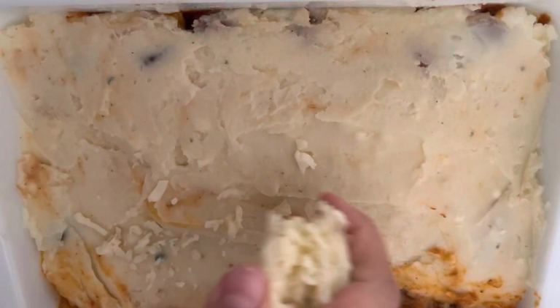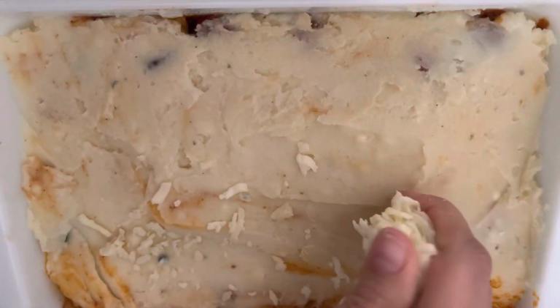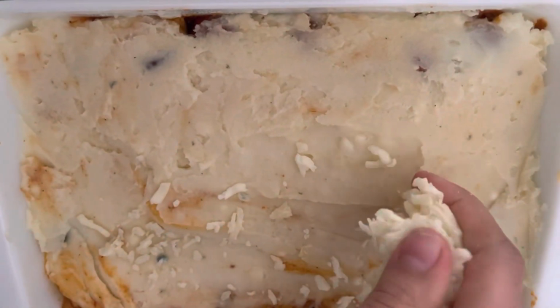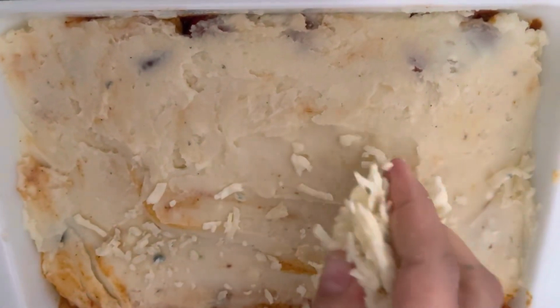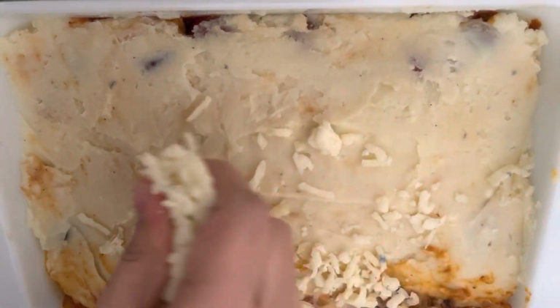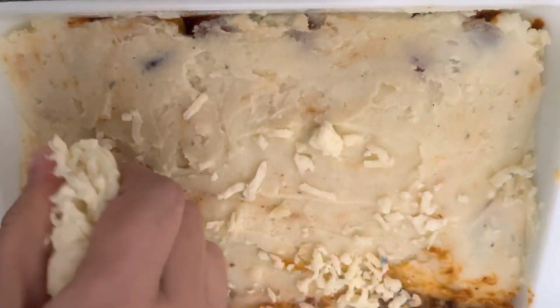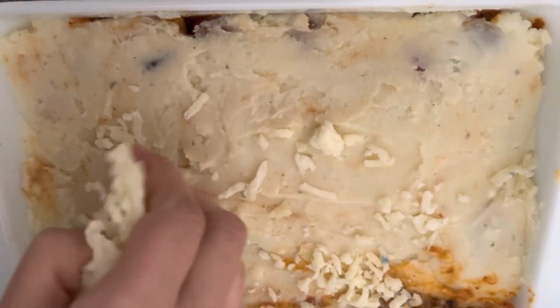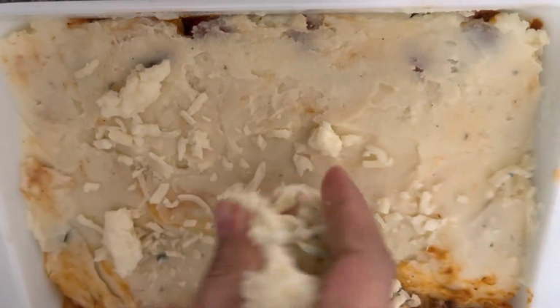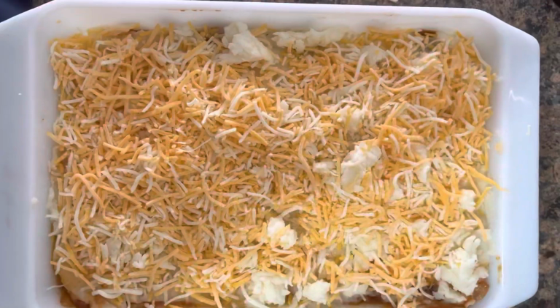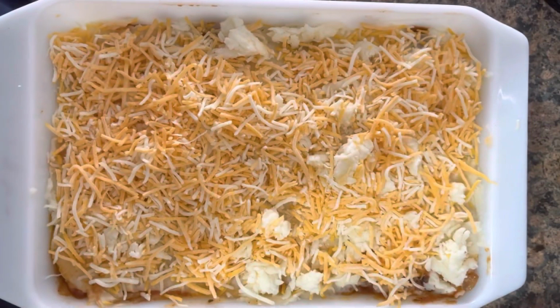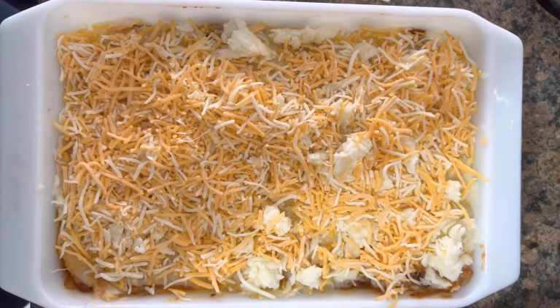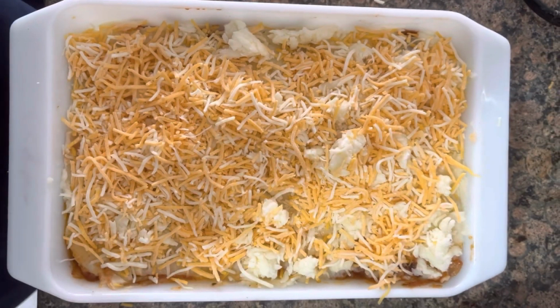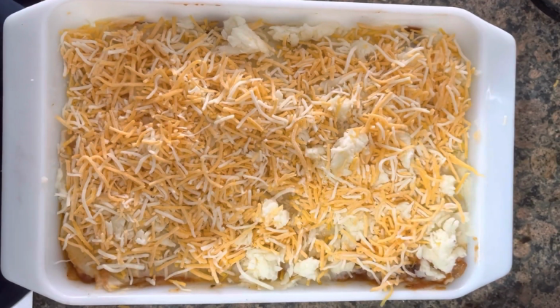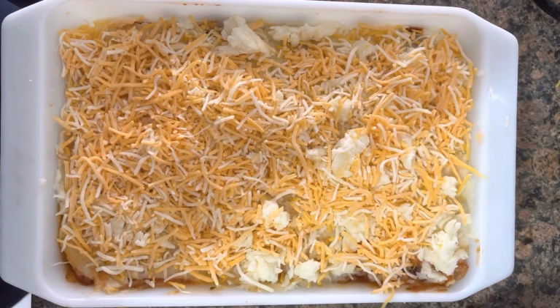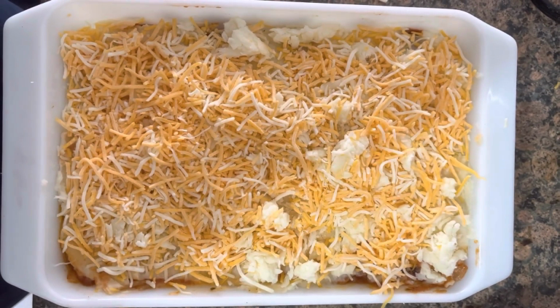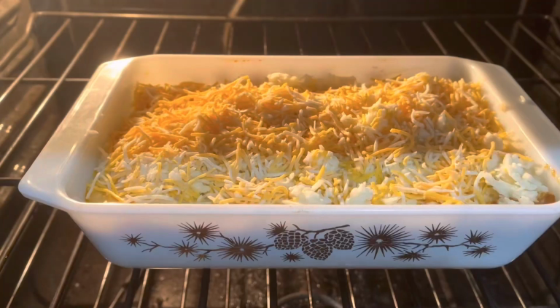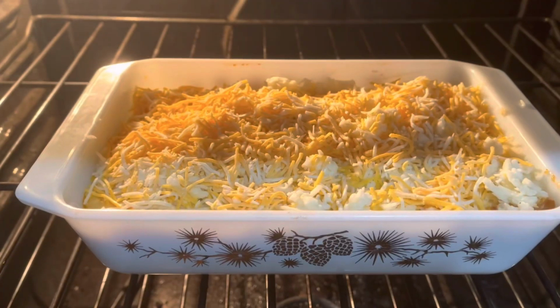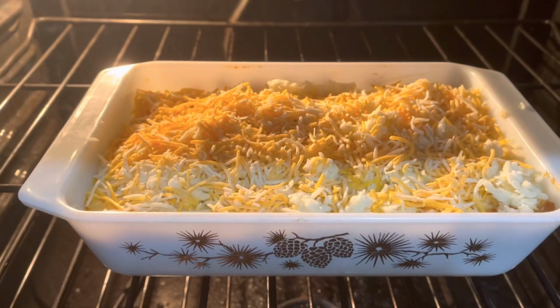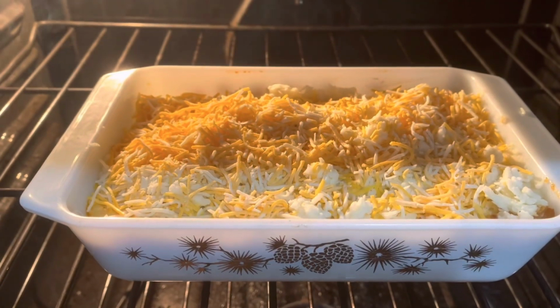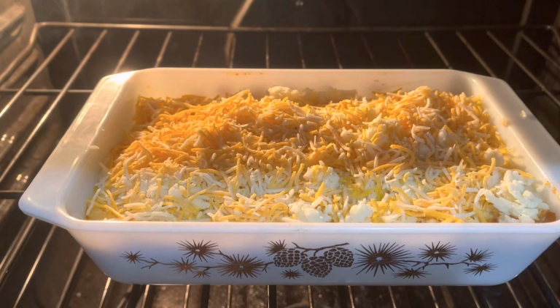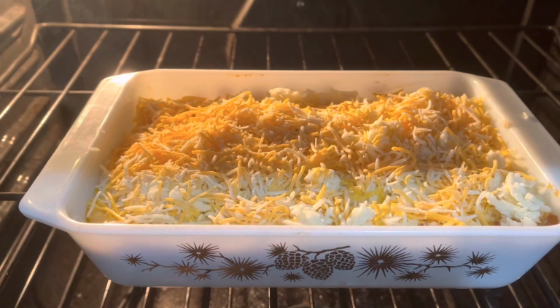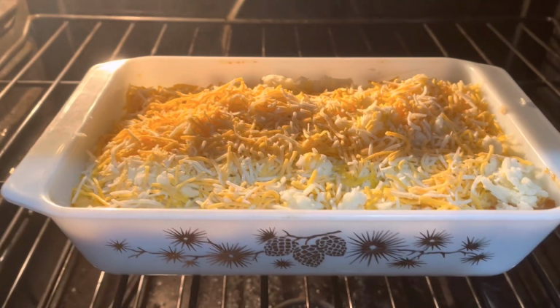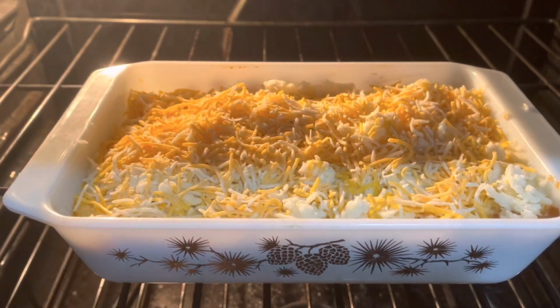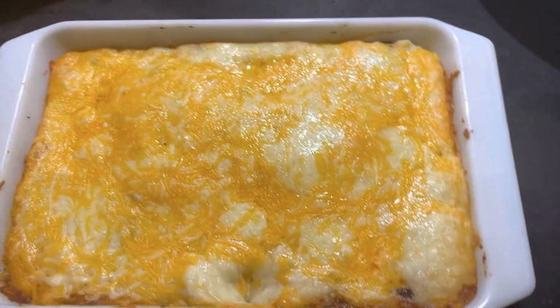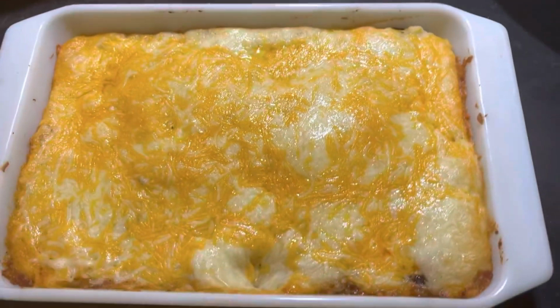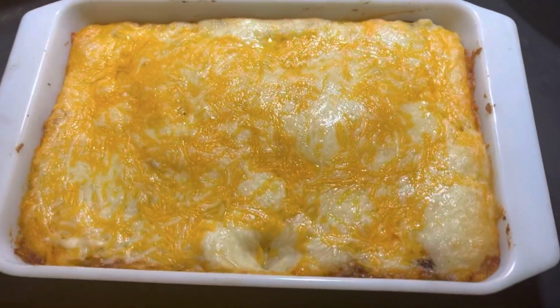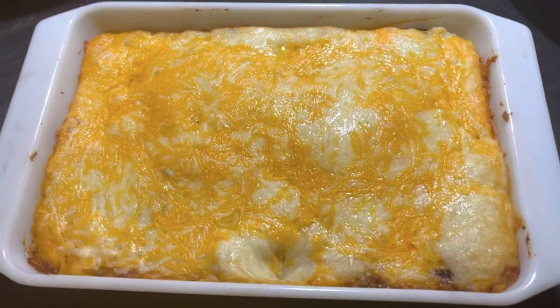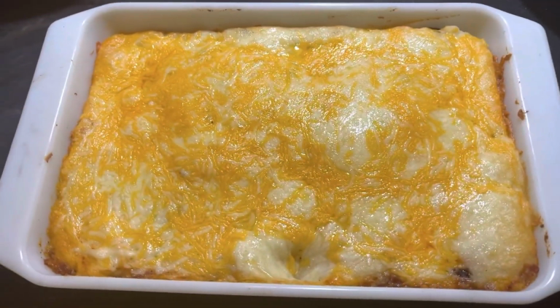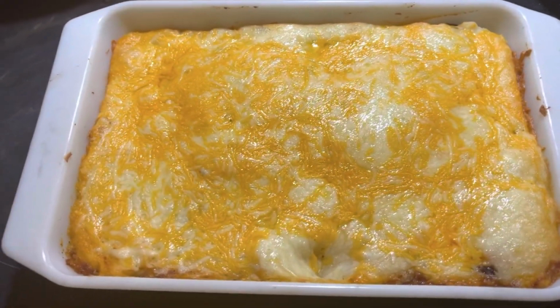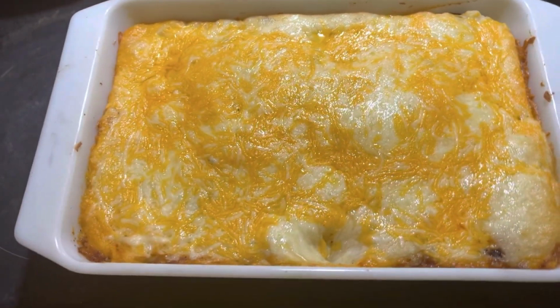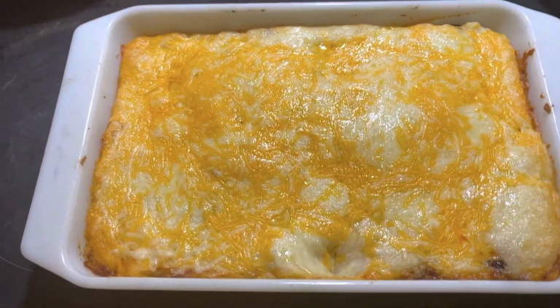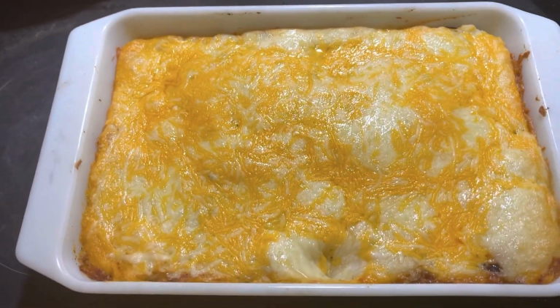Then we're going to top it off with mozzarella or cheddar cheese, or any other cheese of your choice. Next, just place it in the oven. Finally, take it out of the oven and enjoy.